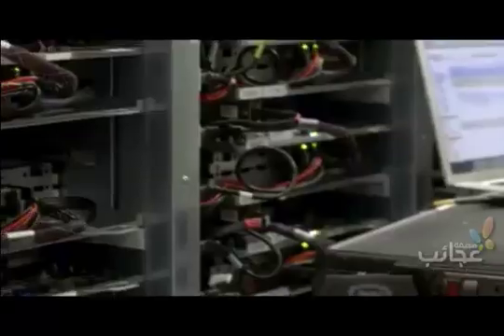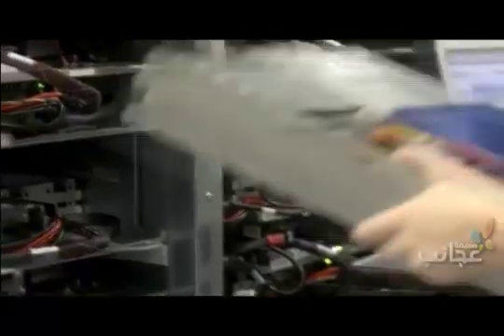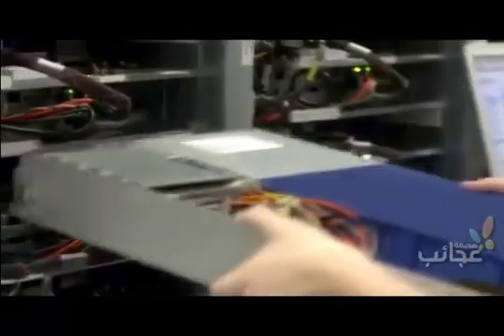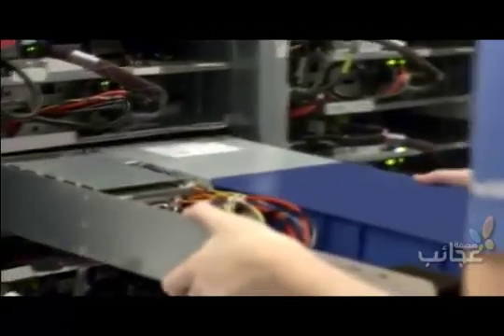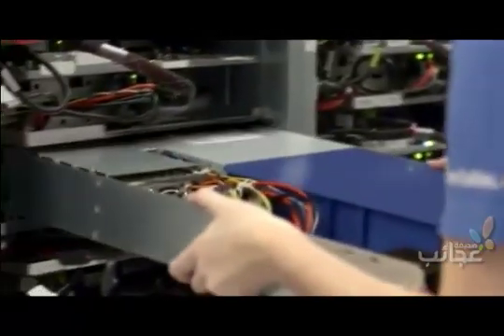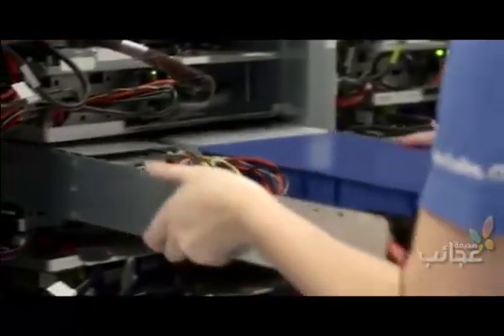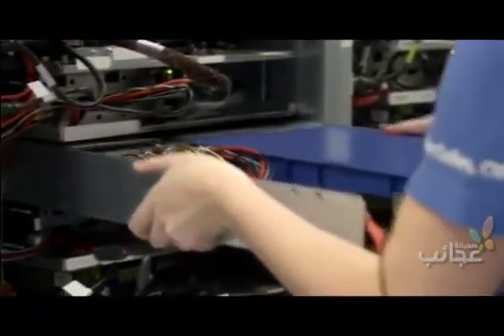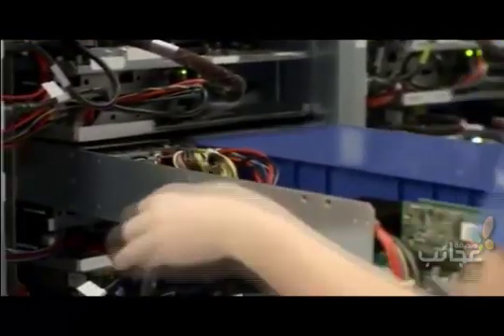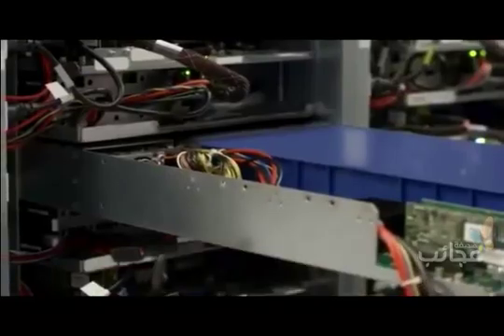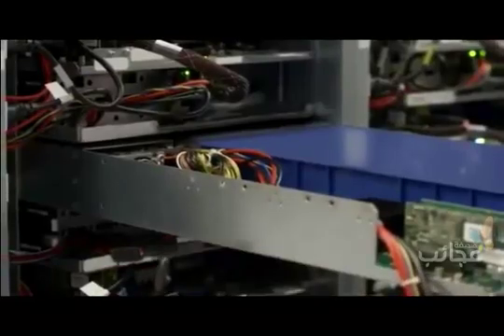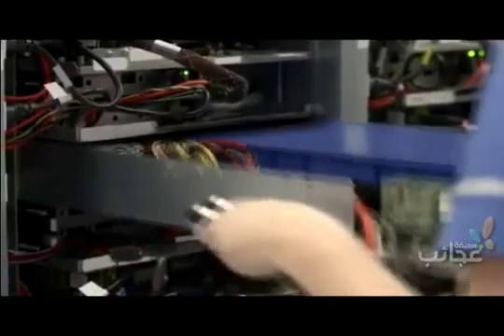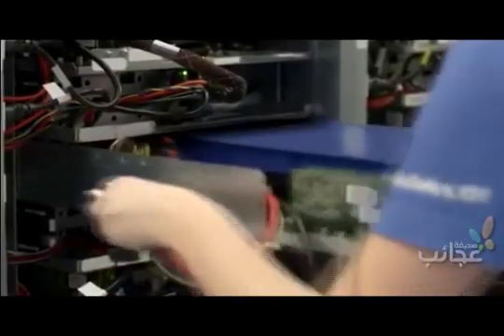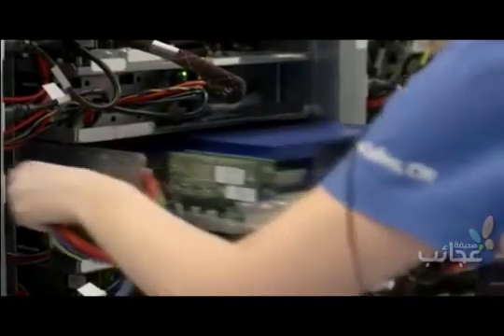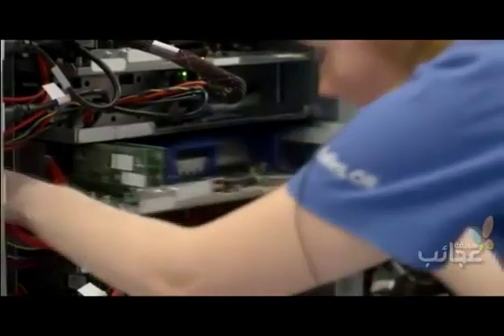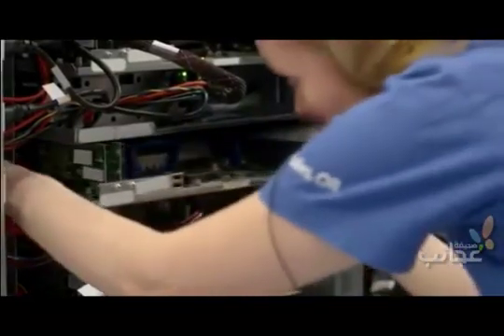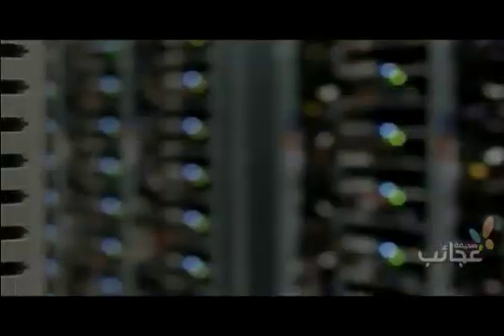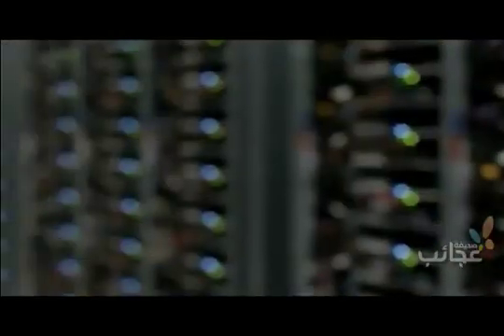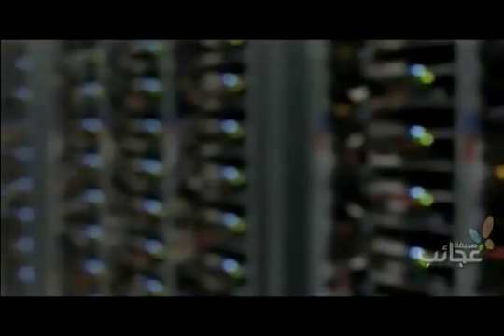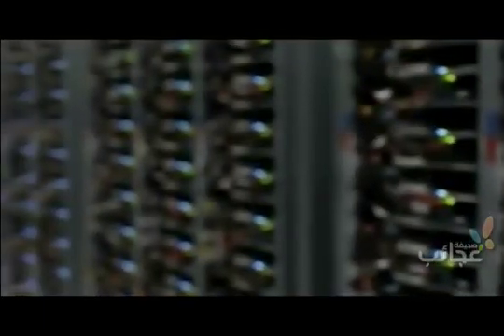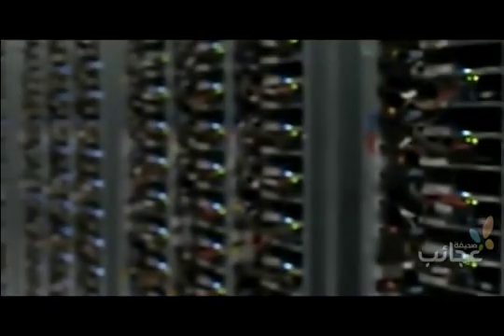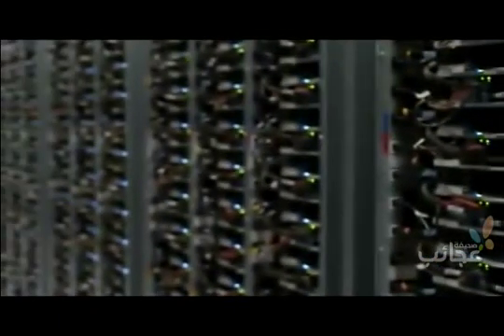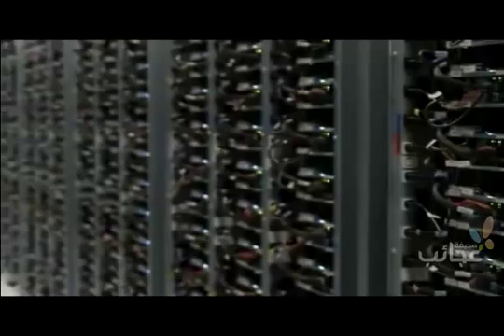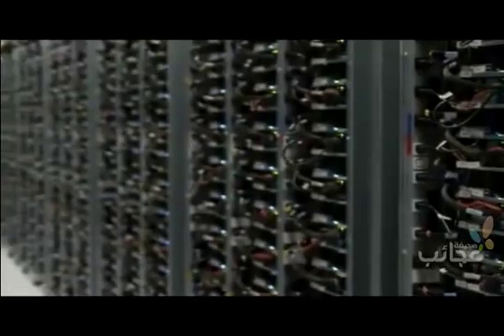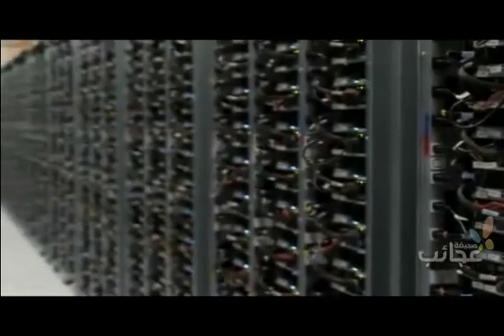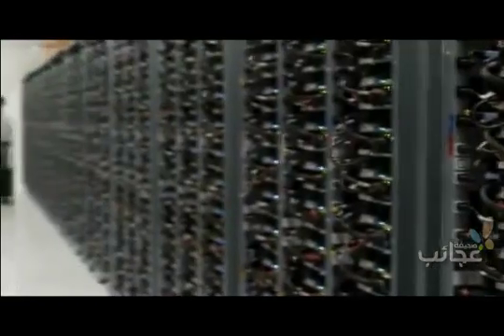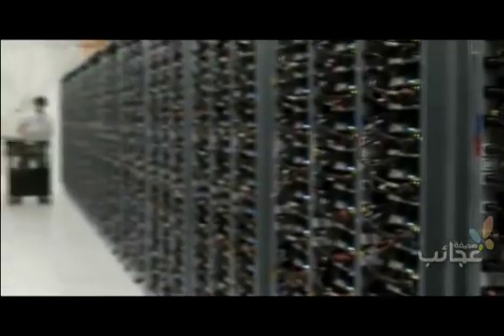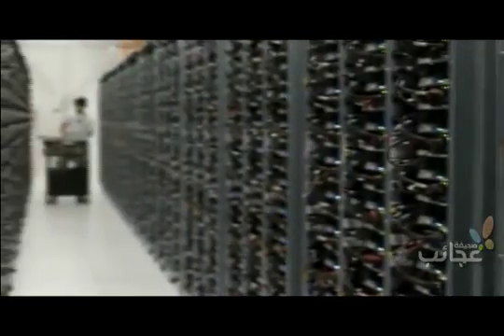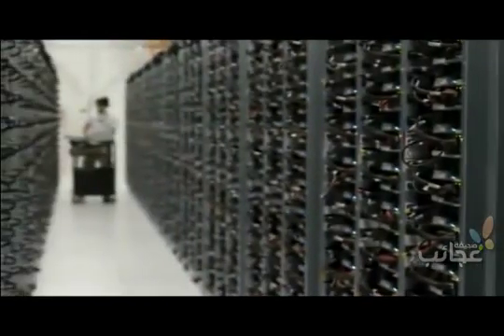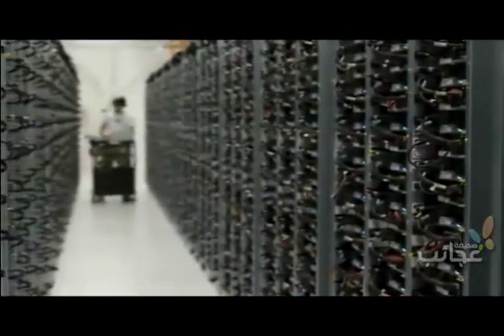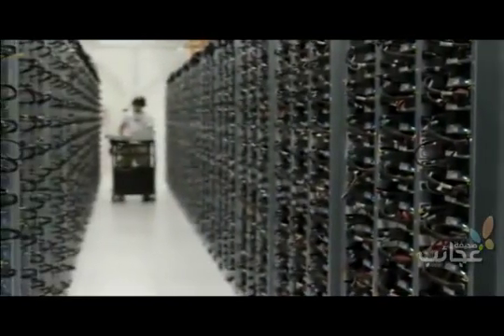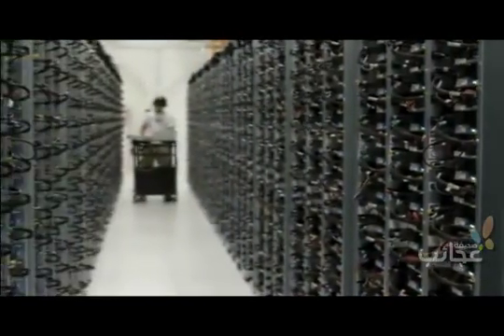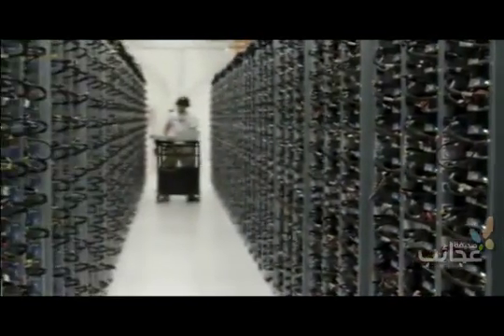We've custom designed these servers to be compact and energy efficient. To ensure you have access to your data whenever you need it, we keep each piece of data stored on at least two servers.